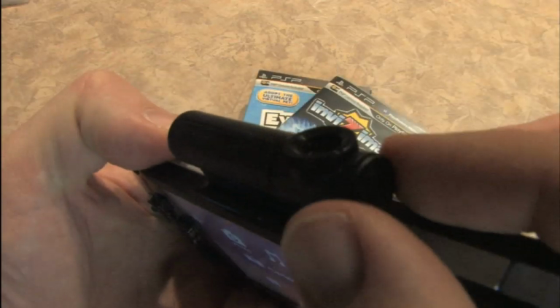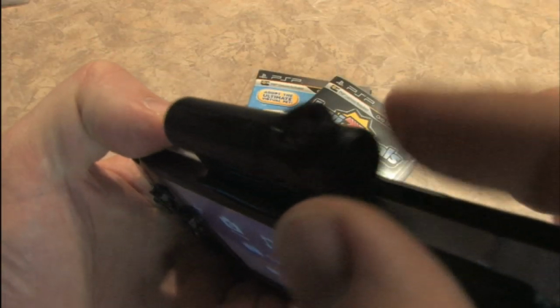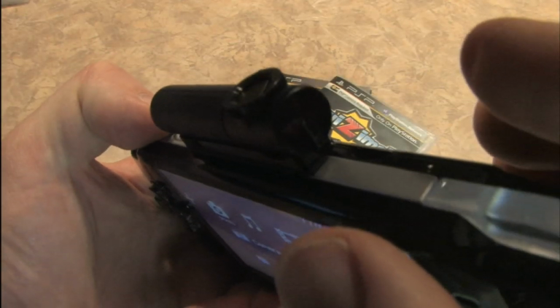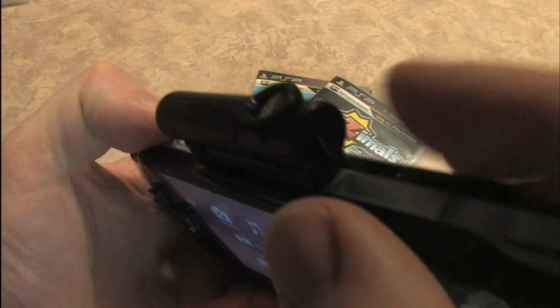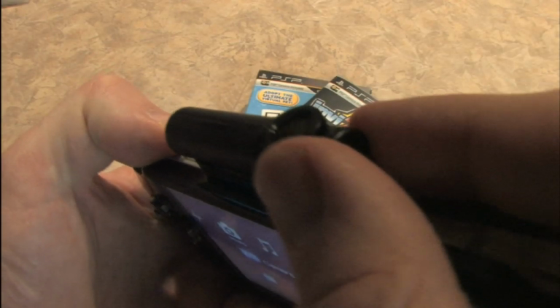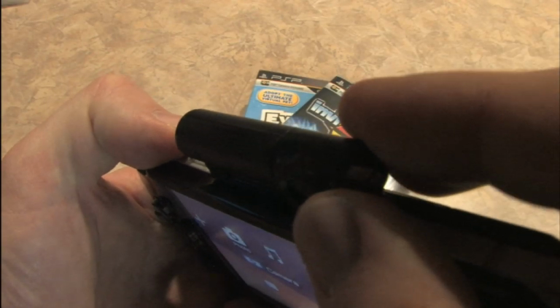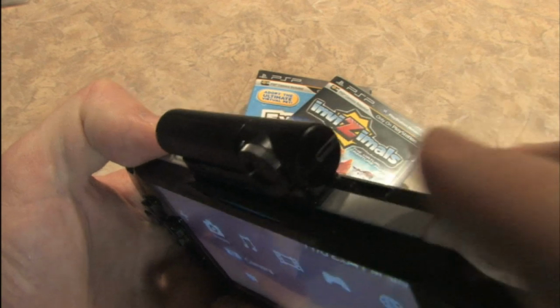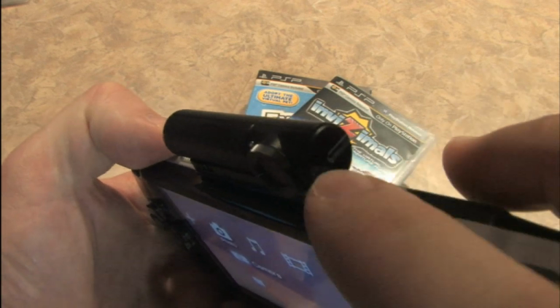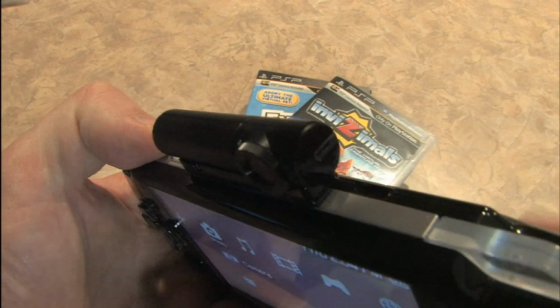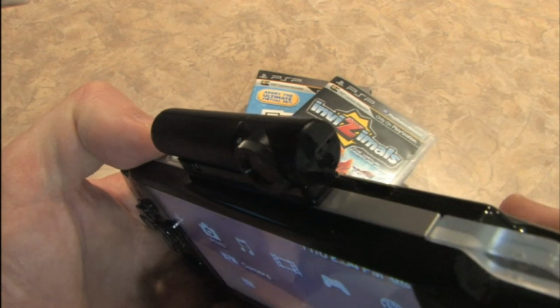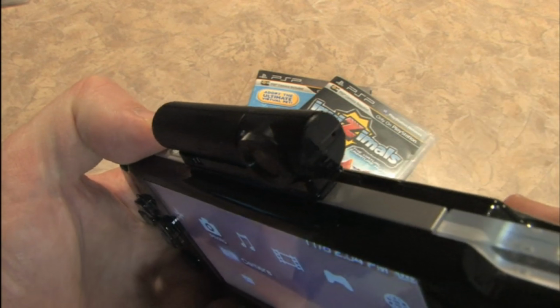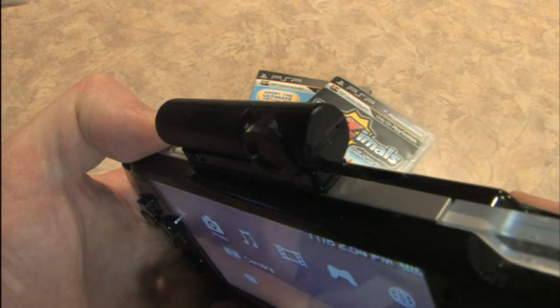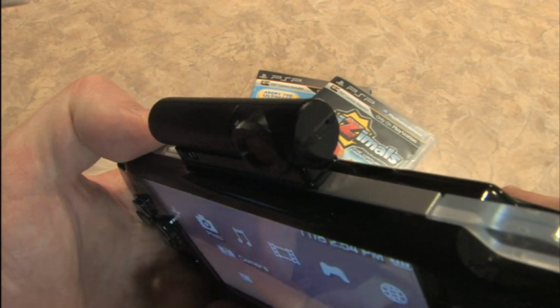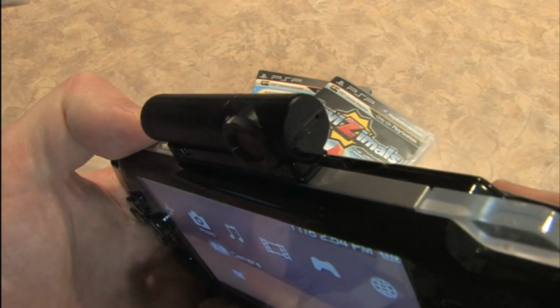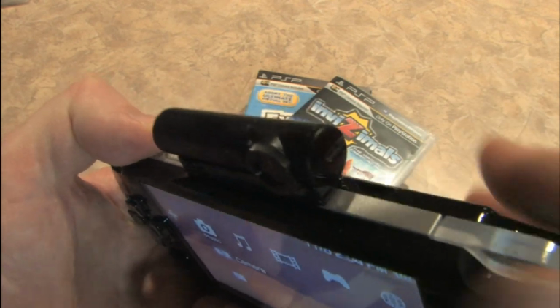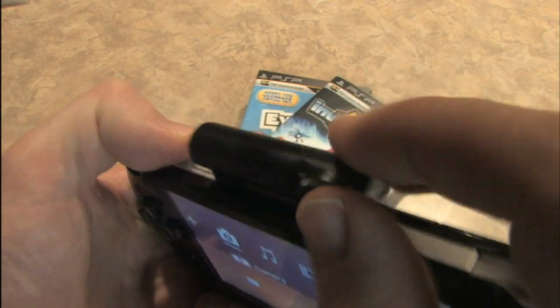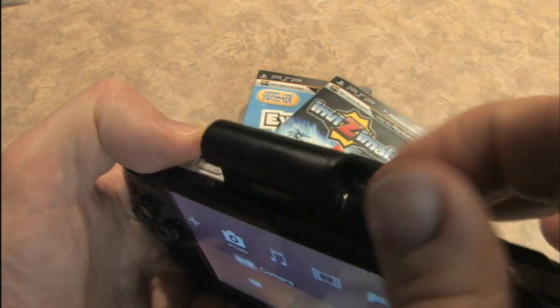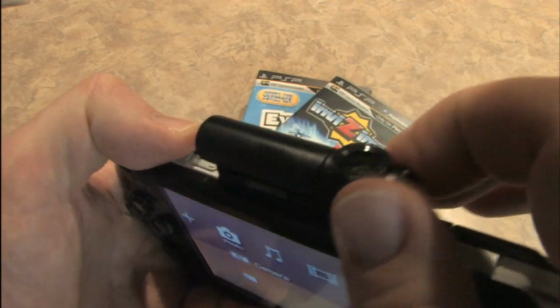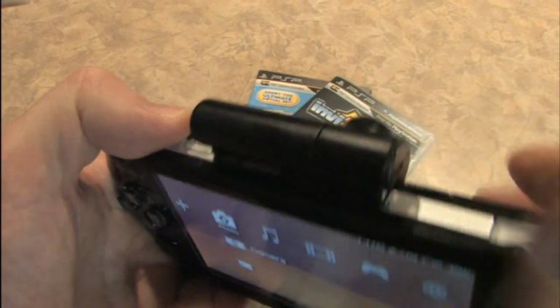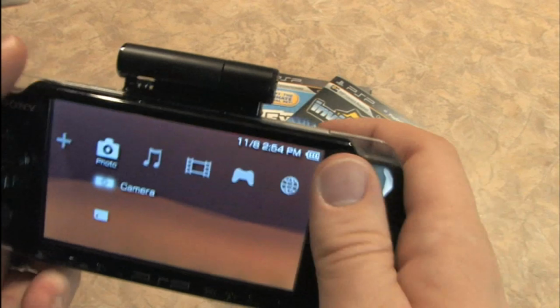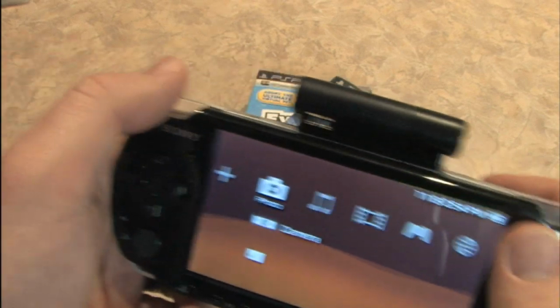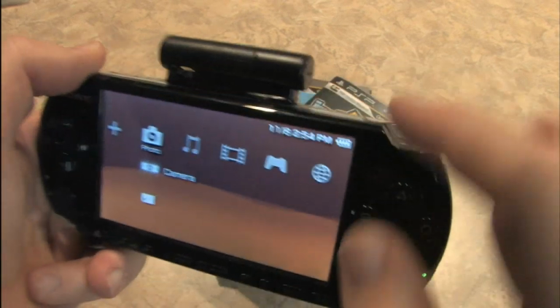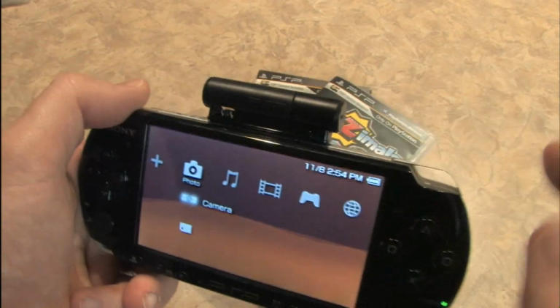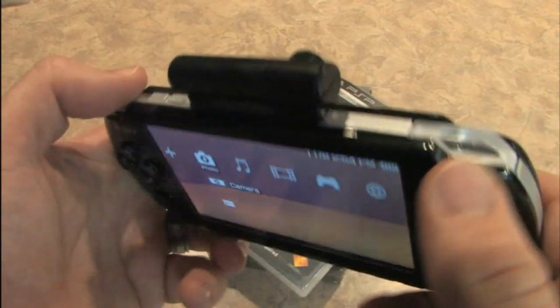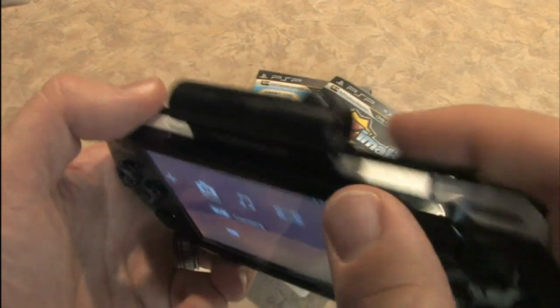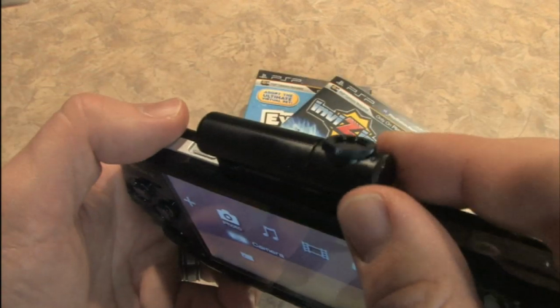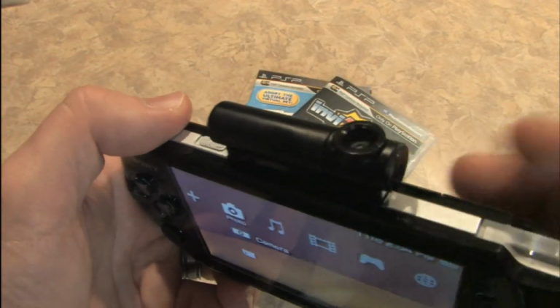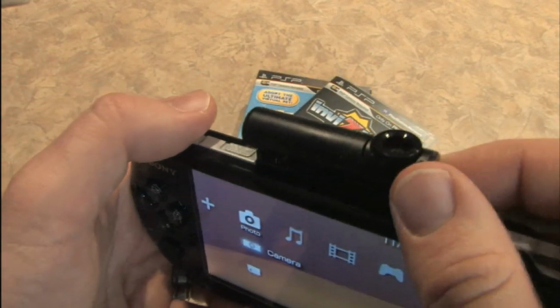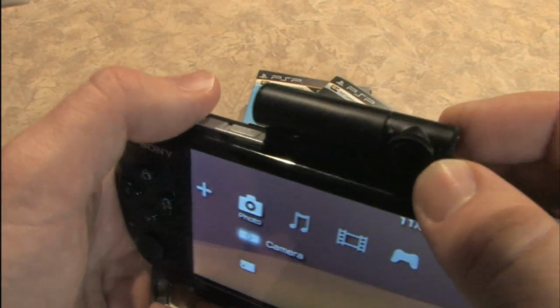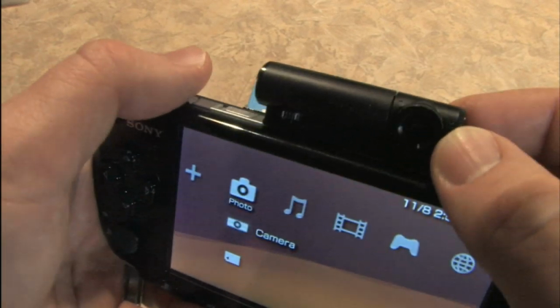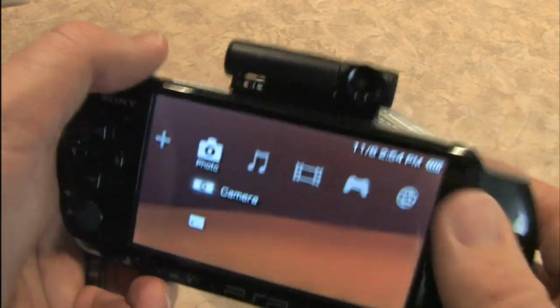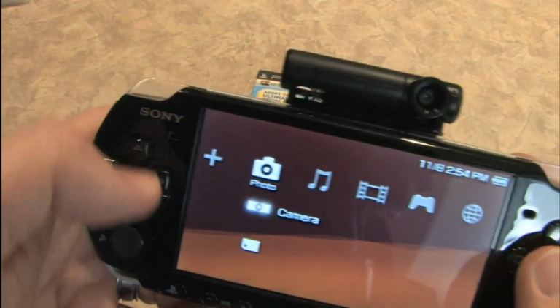The PSP camera swivels, and it has a microphone built into the side of it. So you can use it like this to film a movie, using the PSP as a viewfinder. You can point it up, or you can point it towards you.